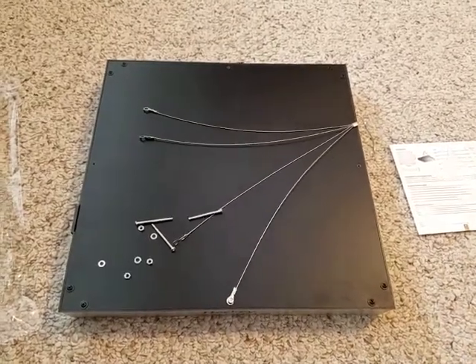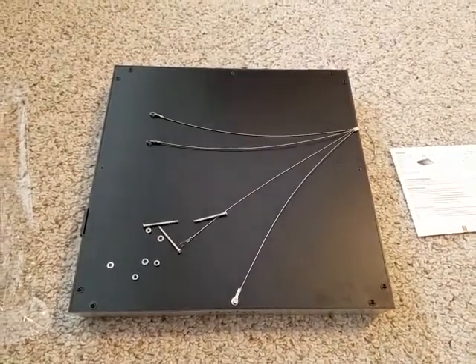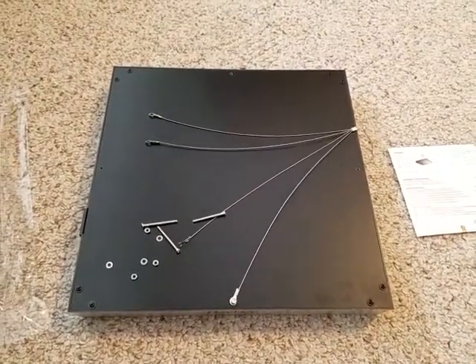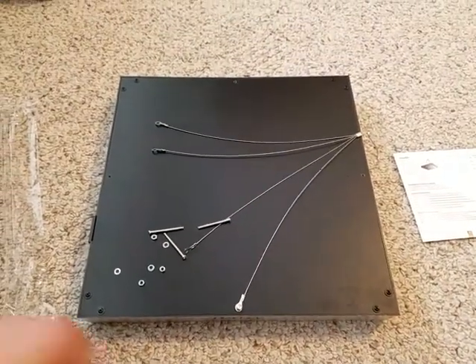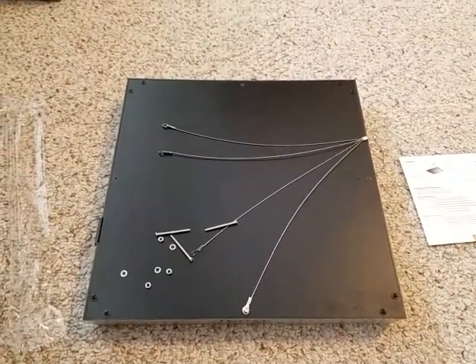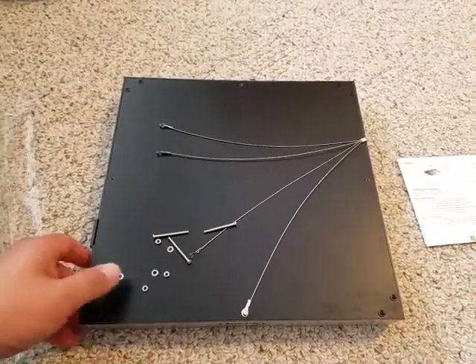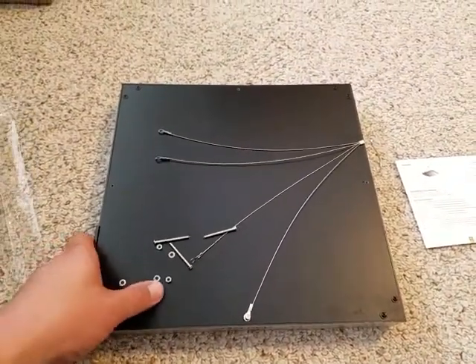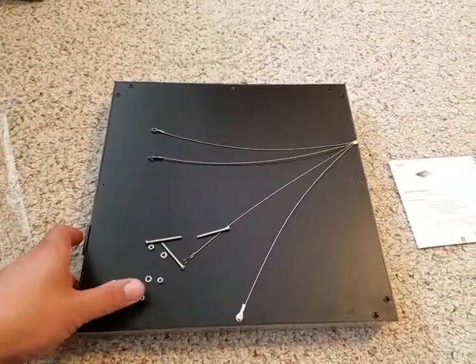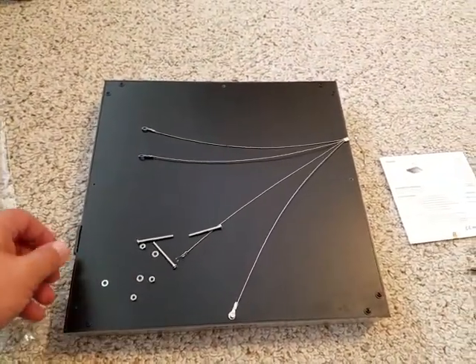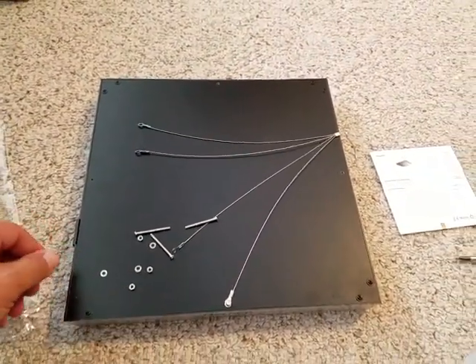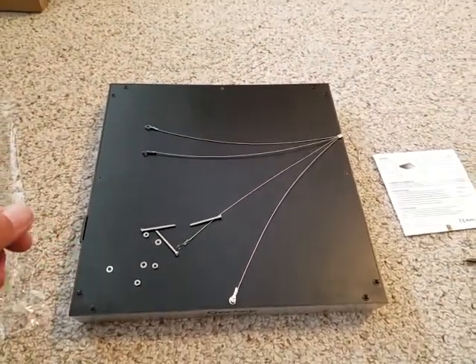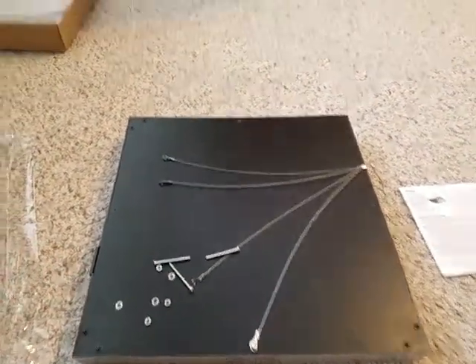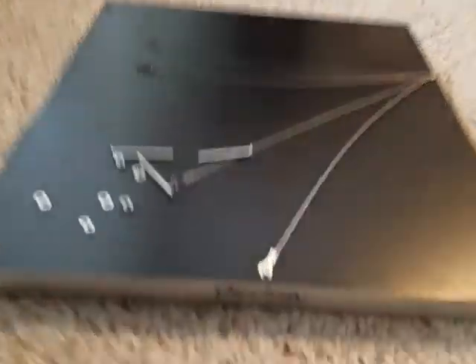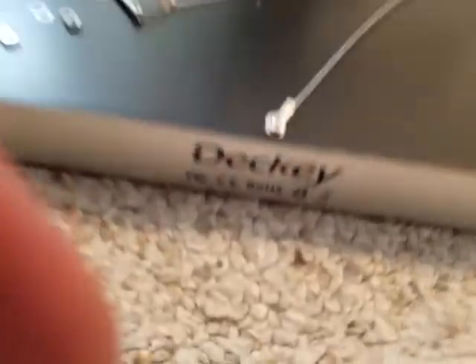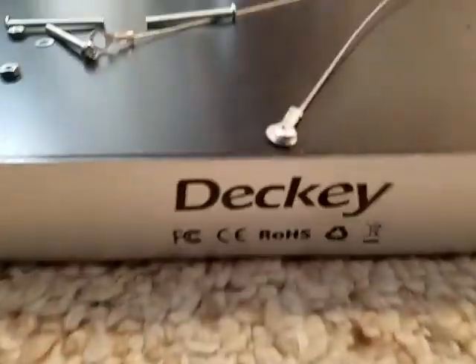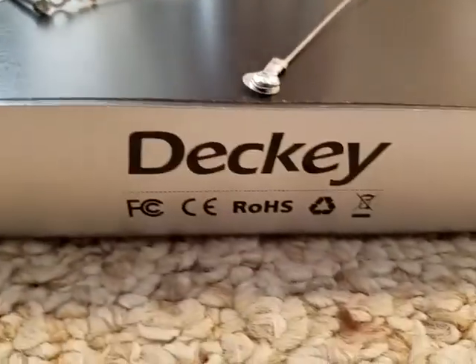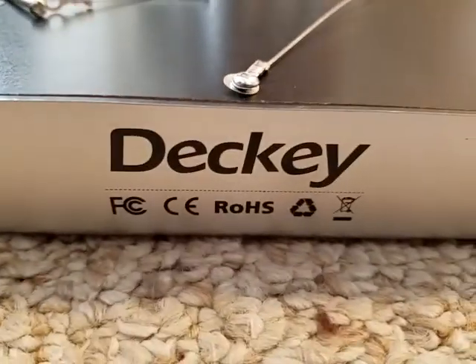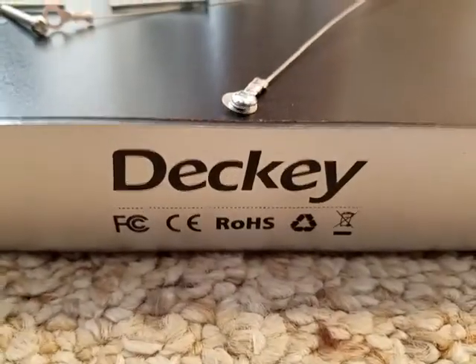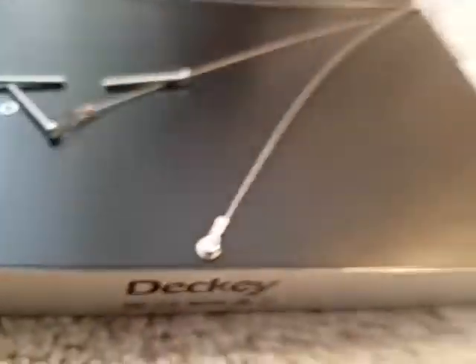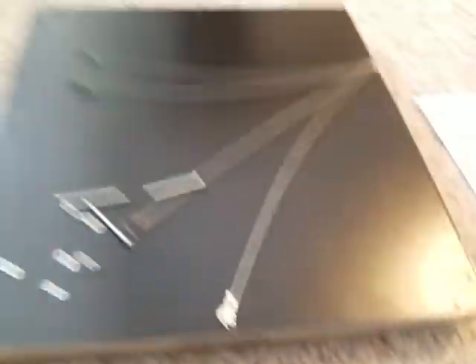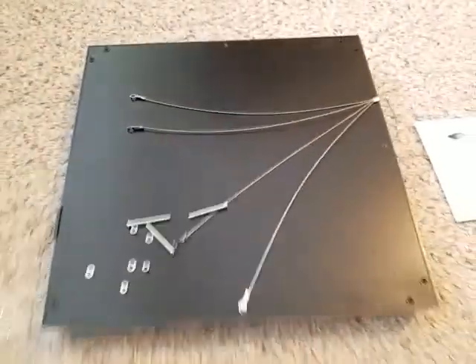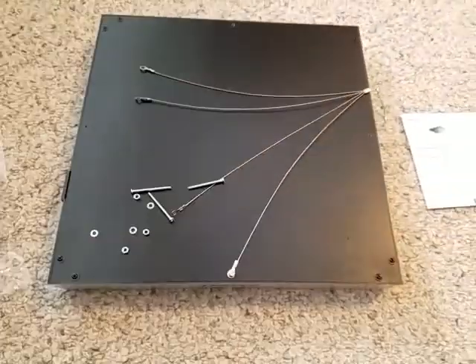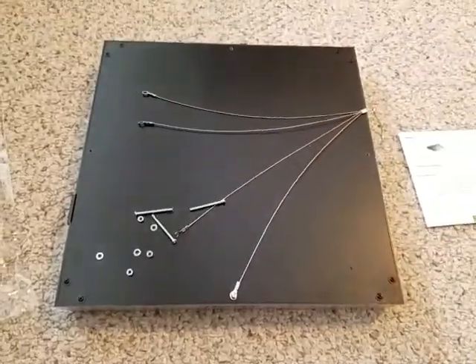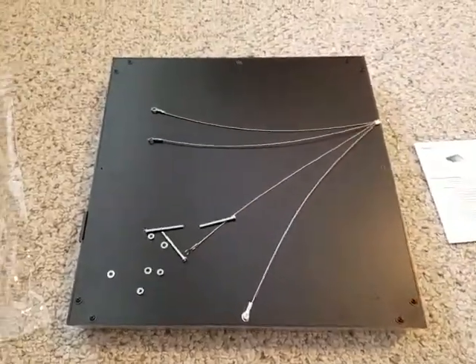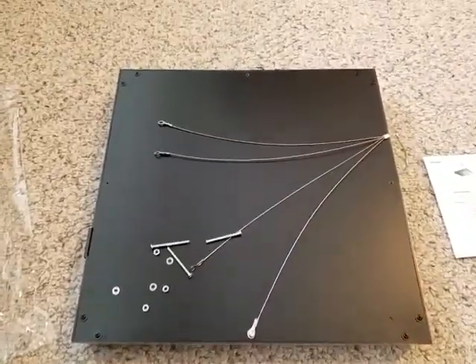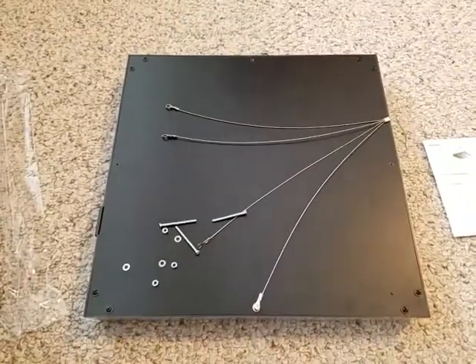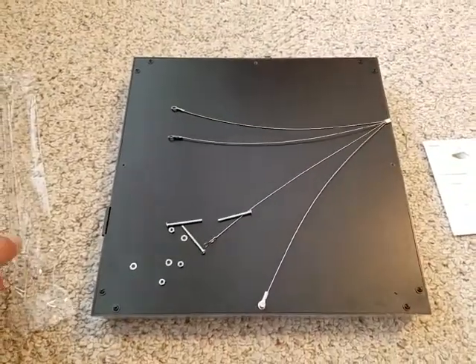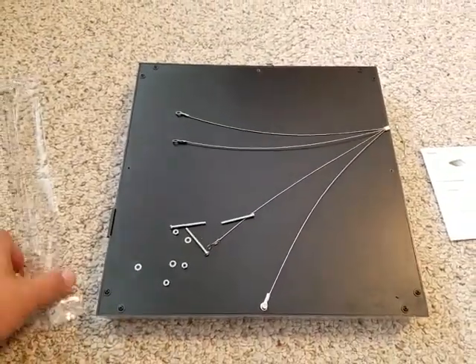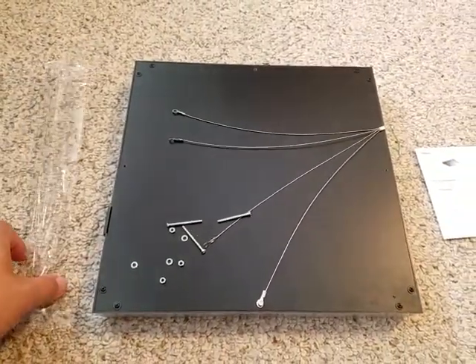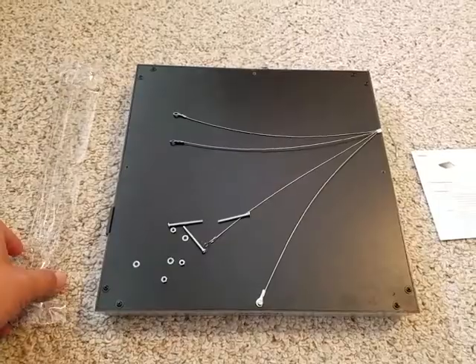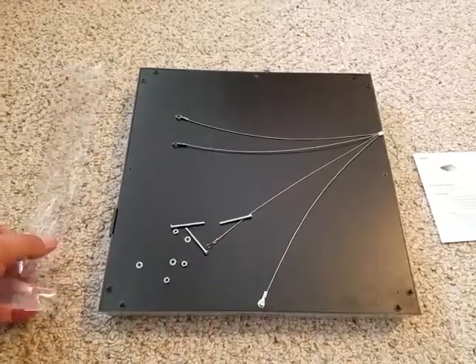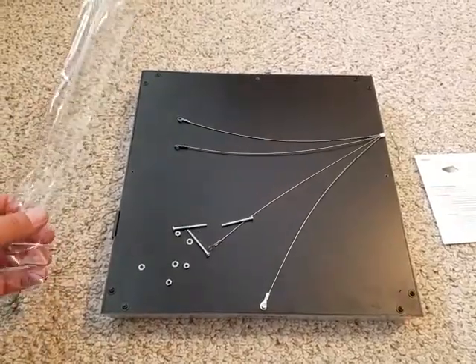Here we have a 14-watt Decky — a 14-watt panel that I'm going to be testing today.